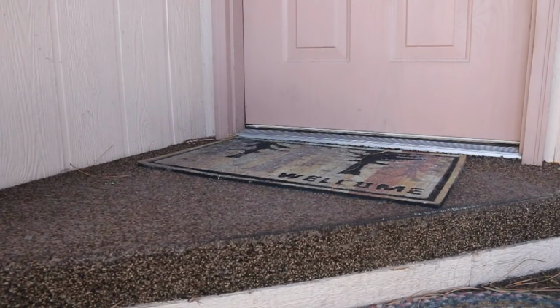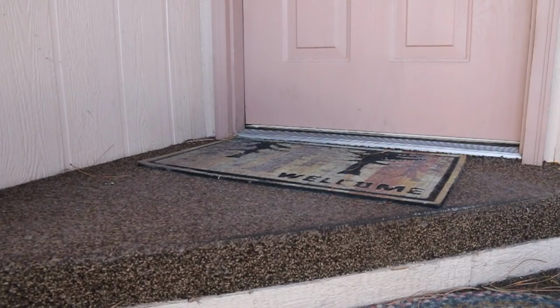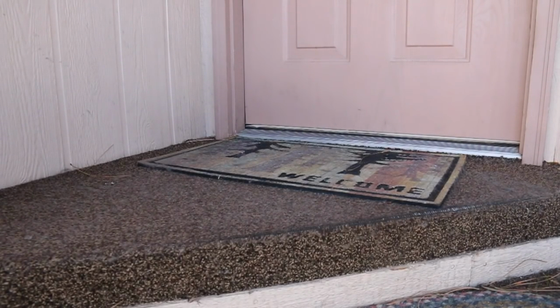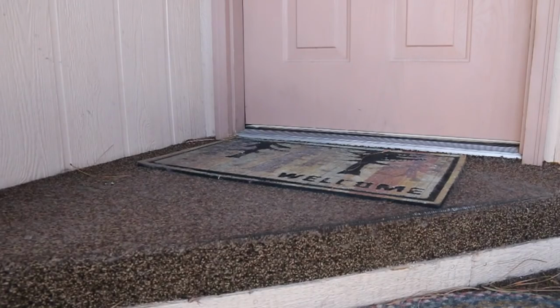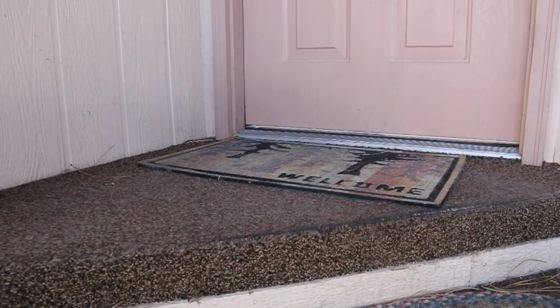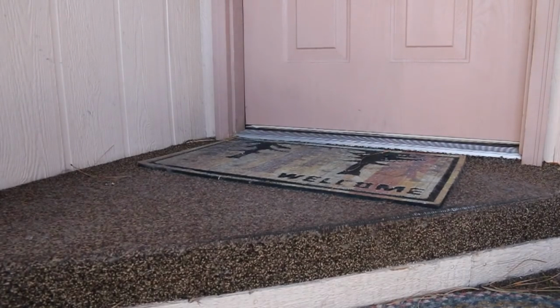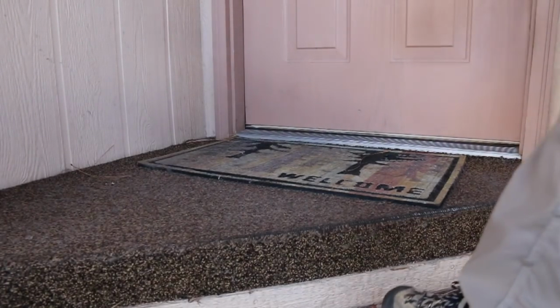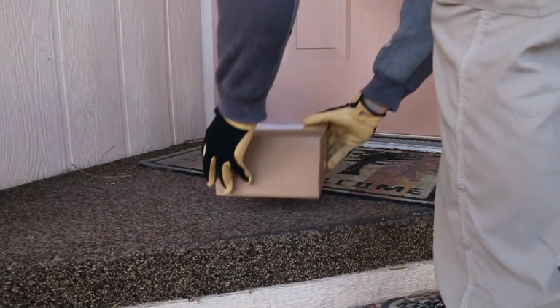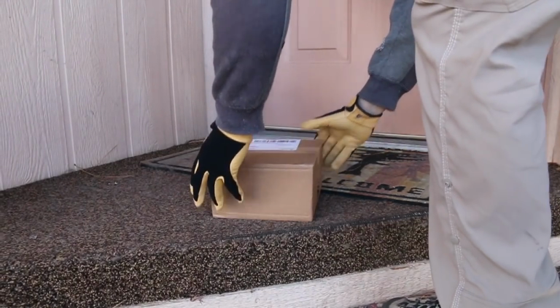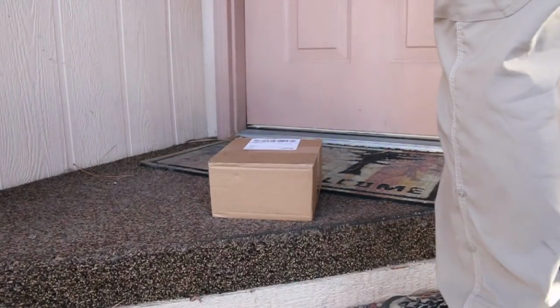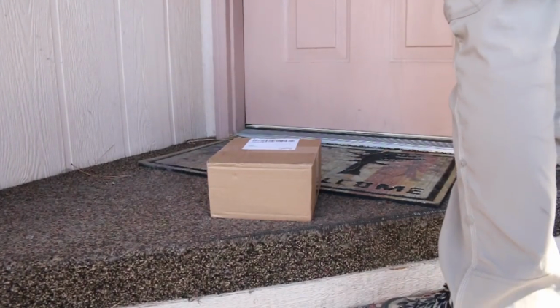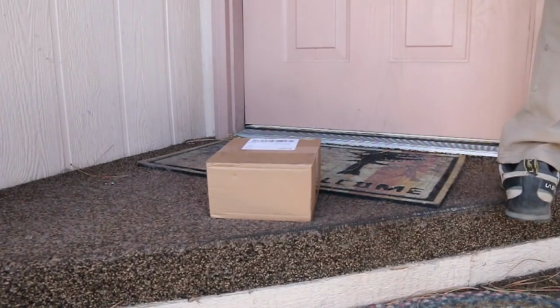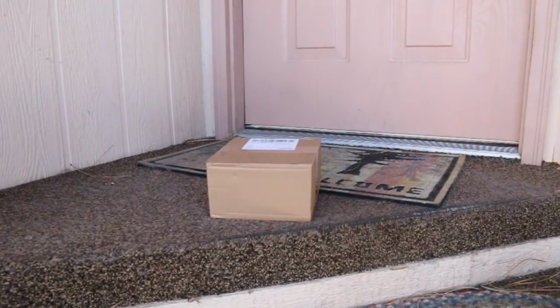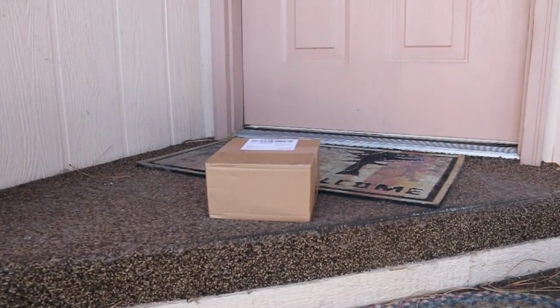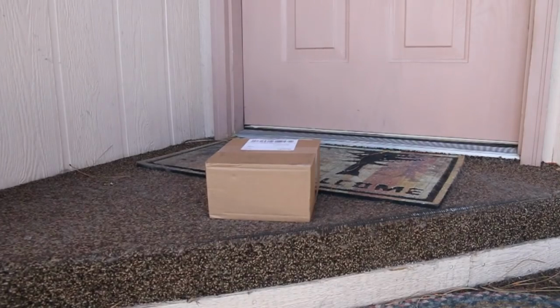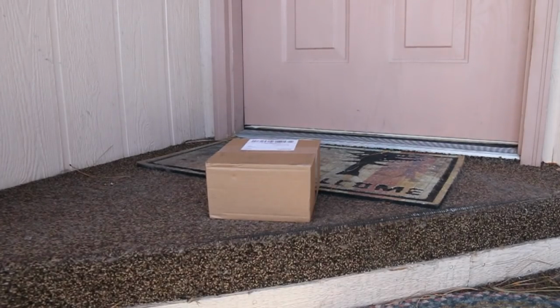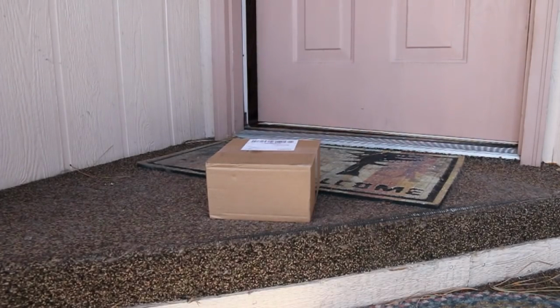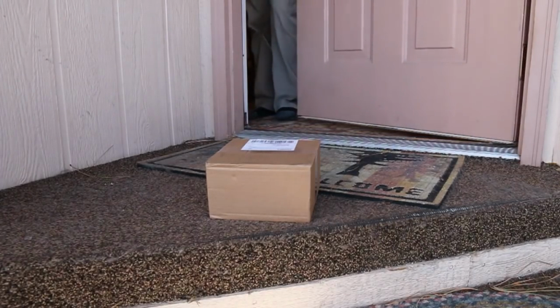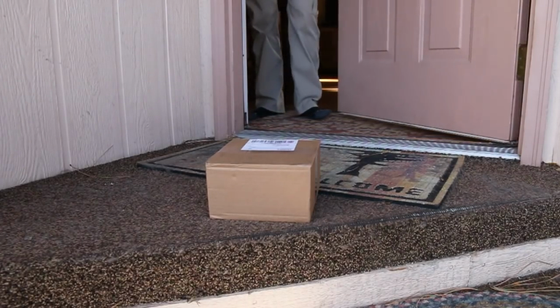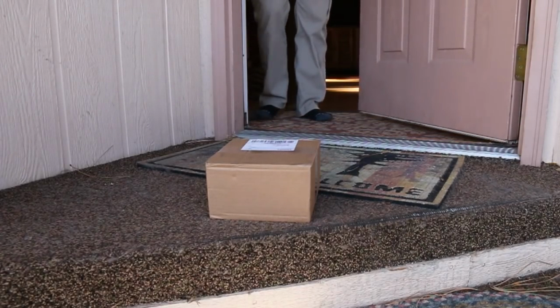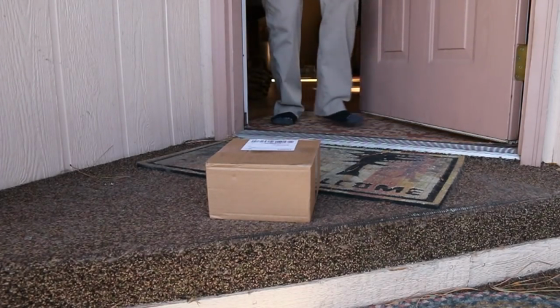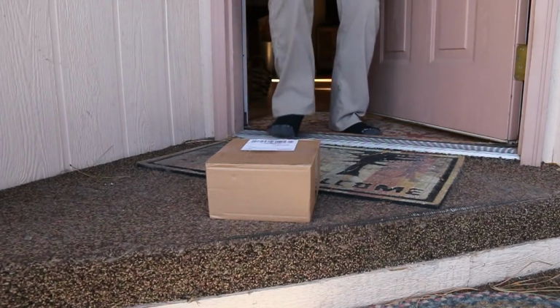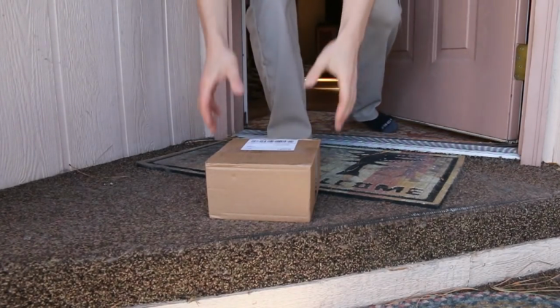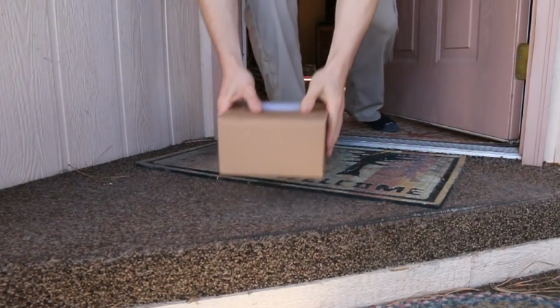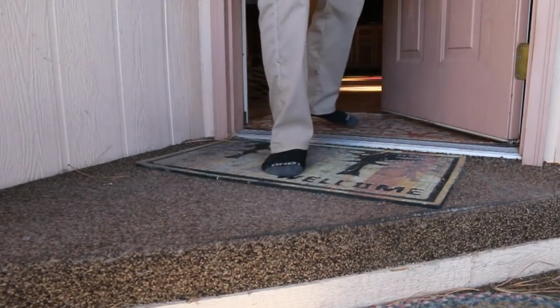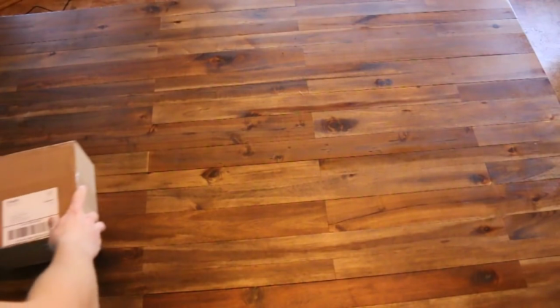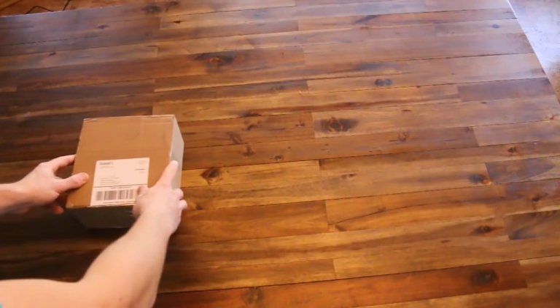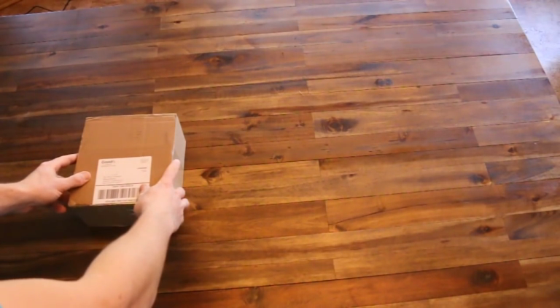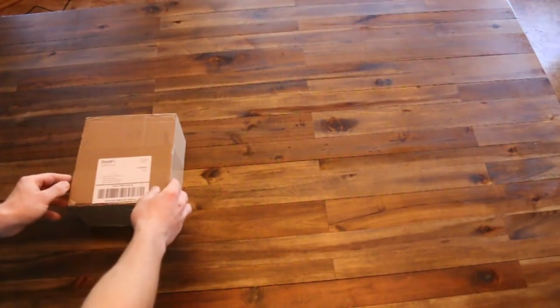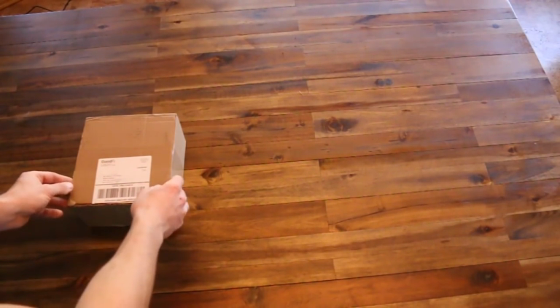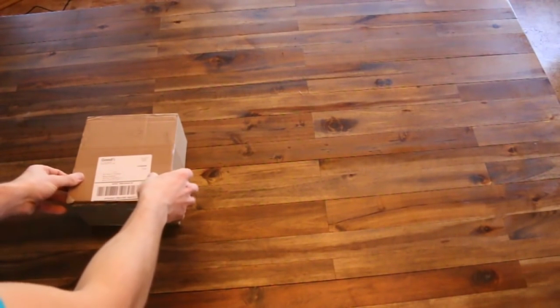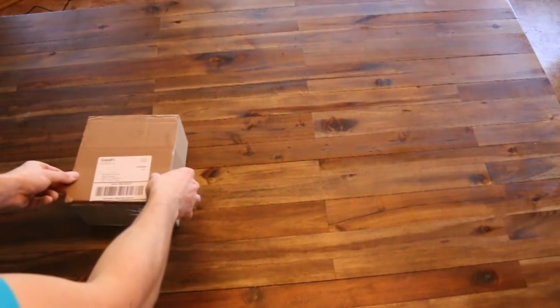Once you've made the best decision of your life, your hang easy brackets will be shipped free to your door within six business days. Everything you need to hang beautiful curtains is right inside.